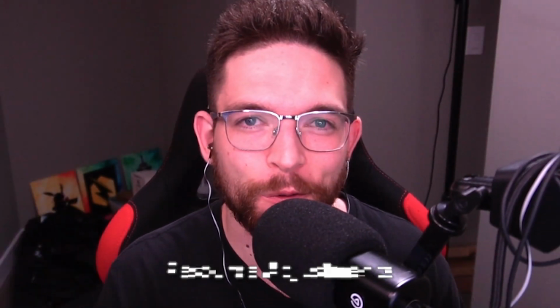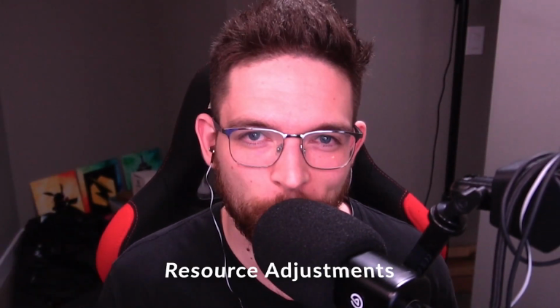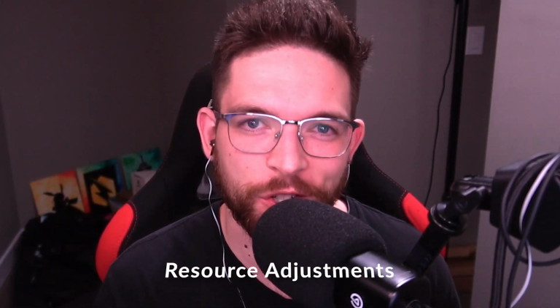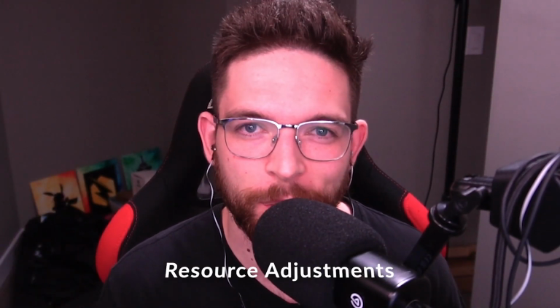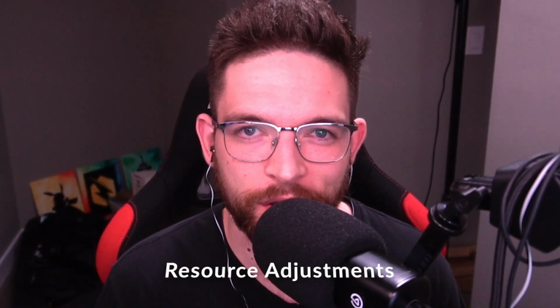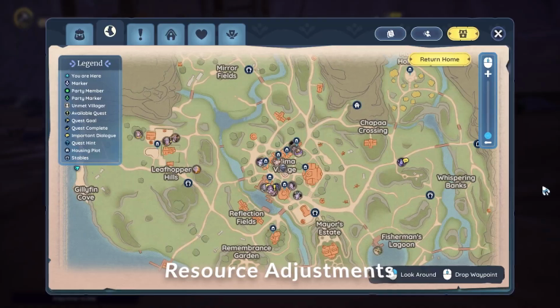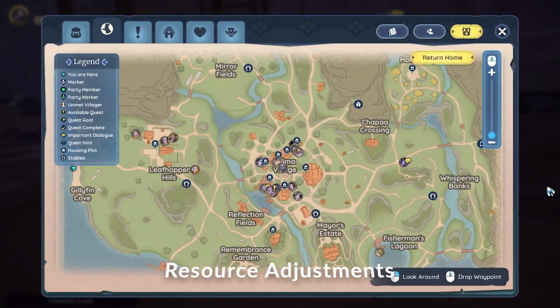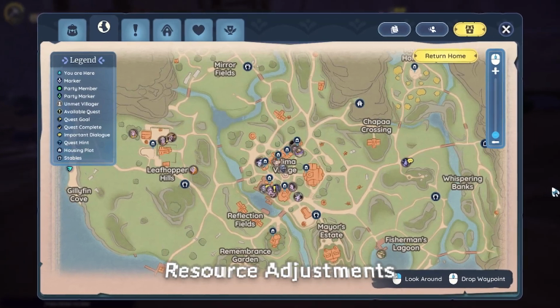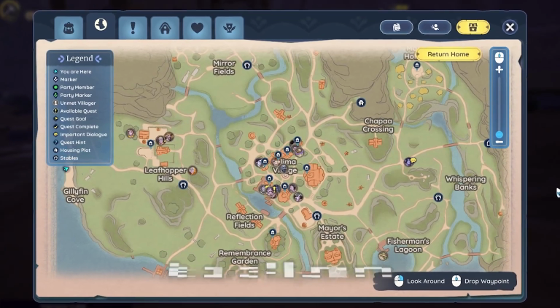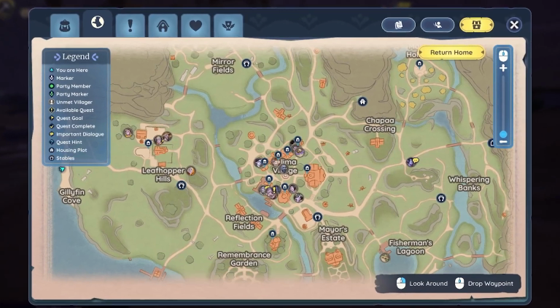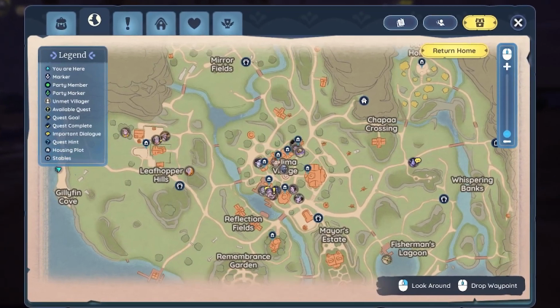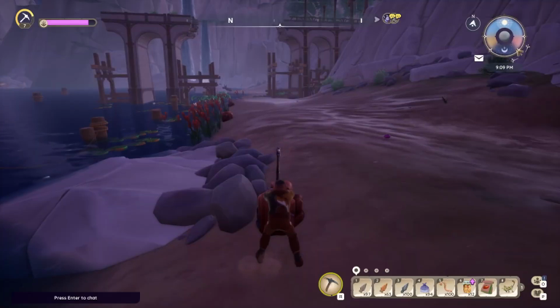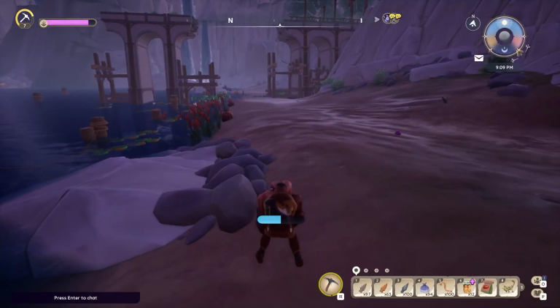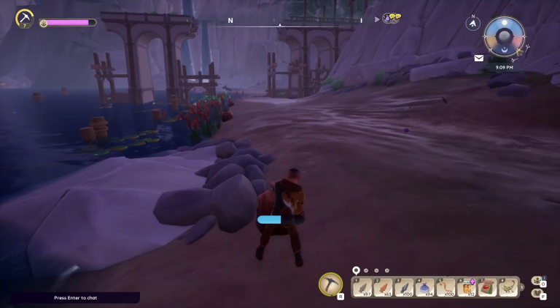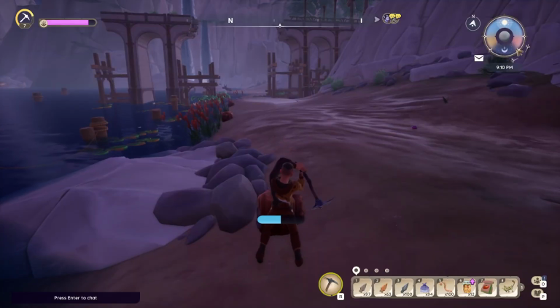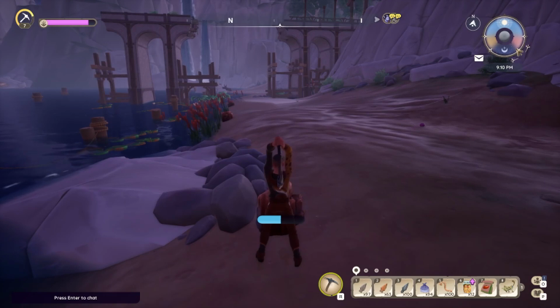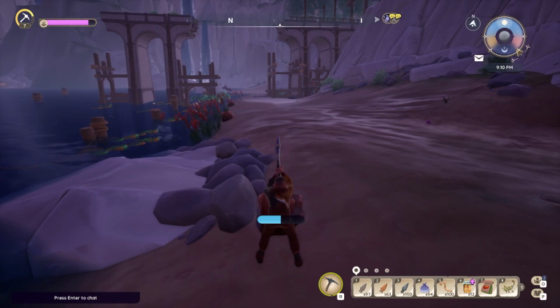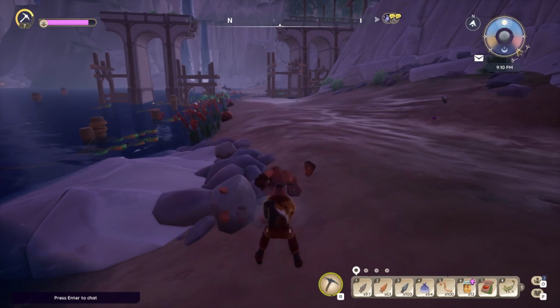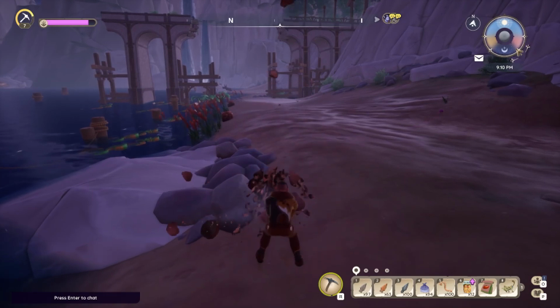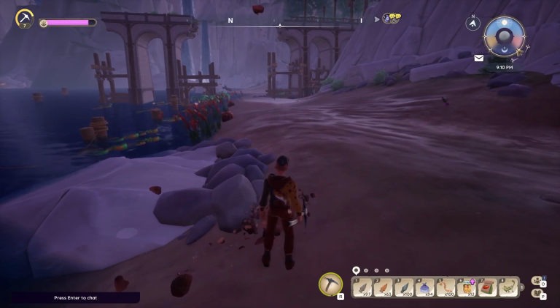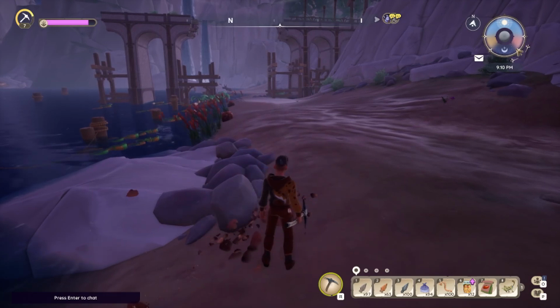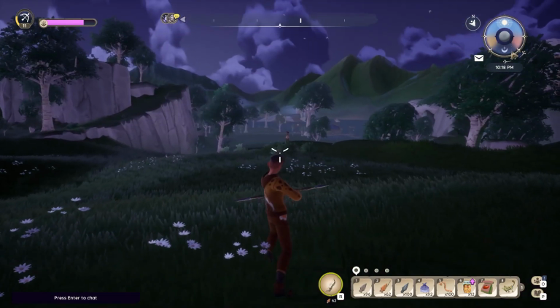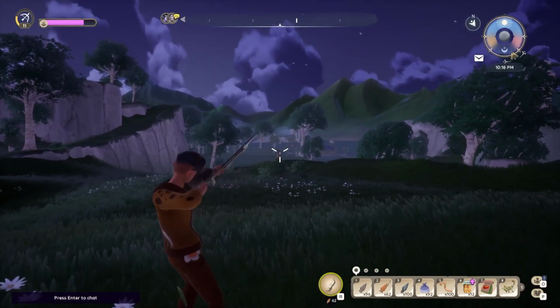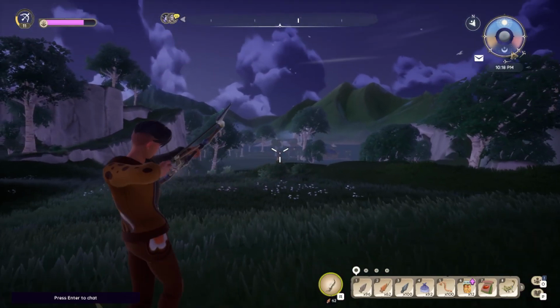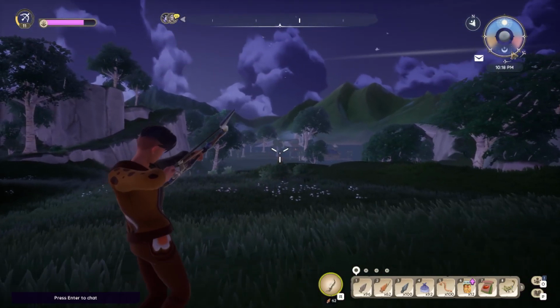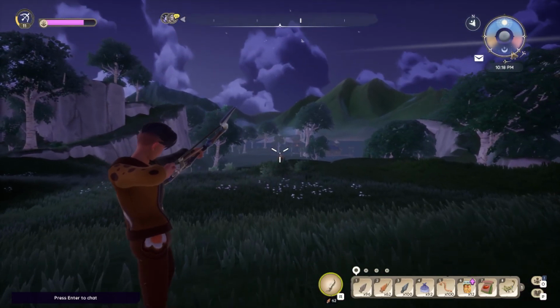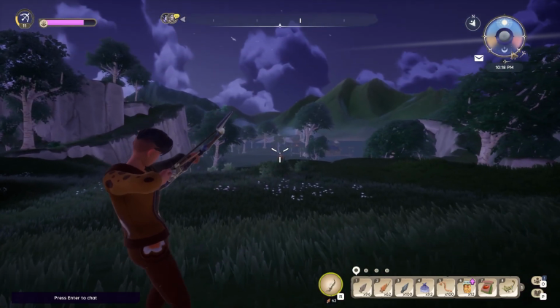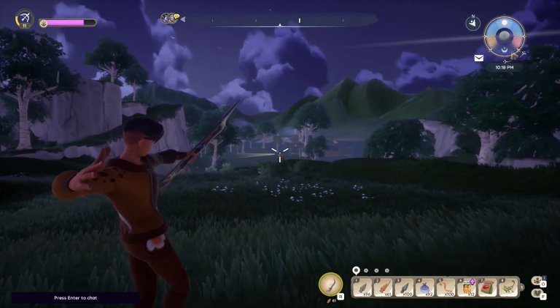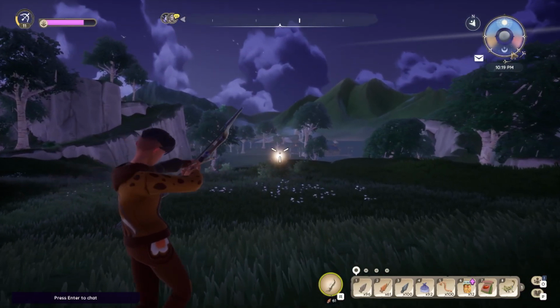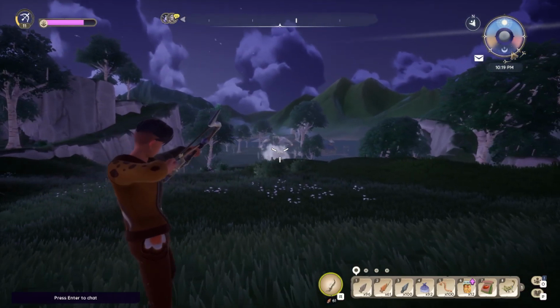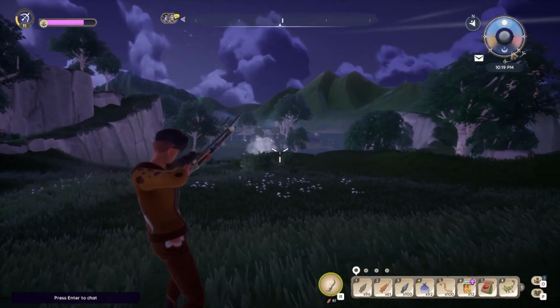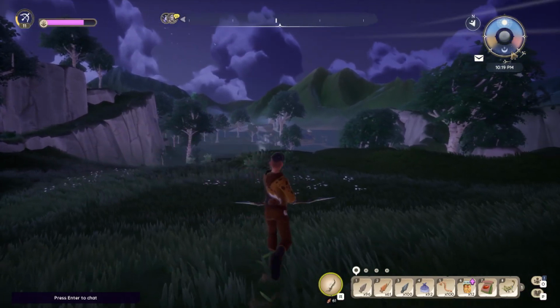Here are the resource adjustments. Kilima adjustments: increased frequency at which clay respawns, and decreased the spawn density of hunting creatures in Kilima.